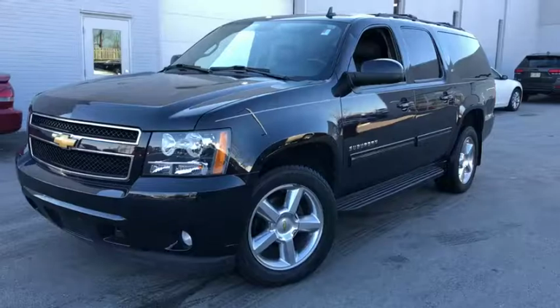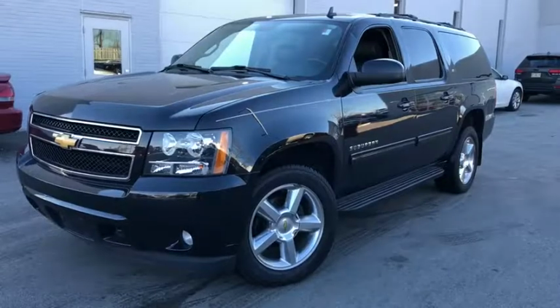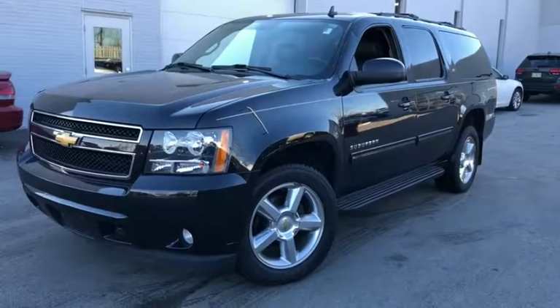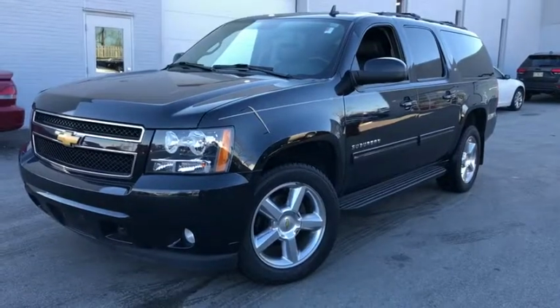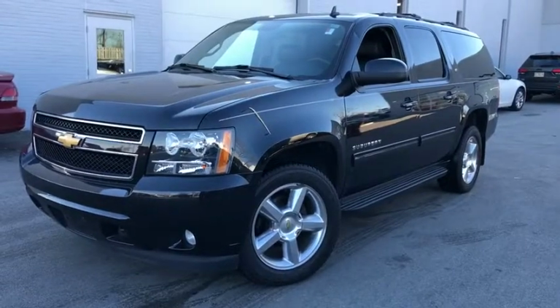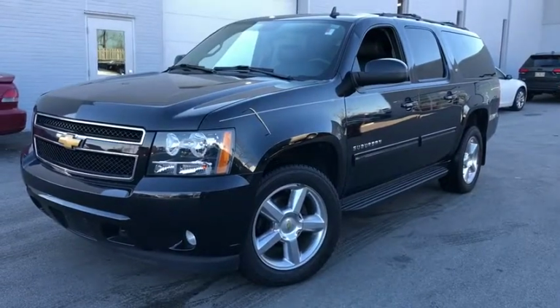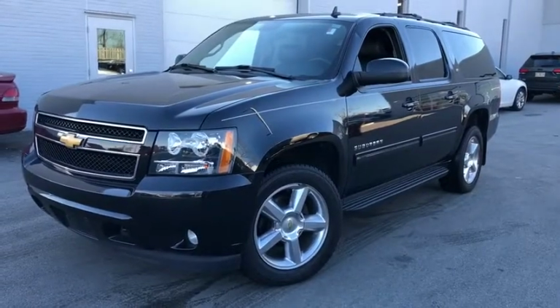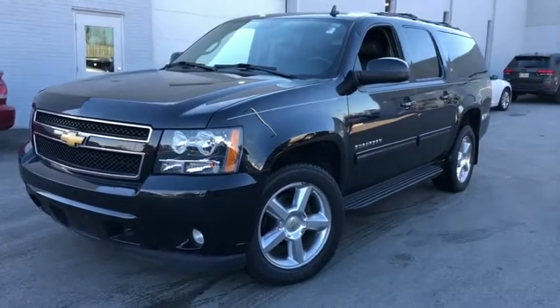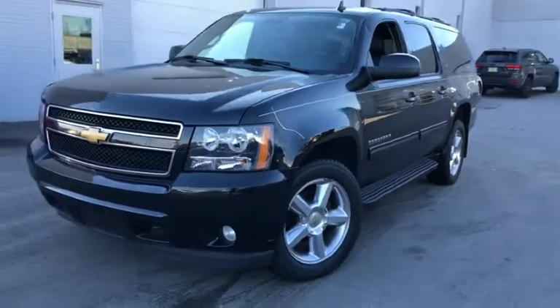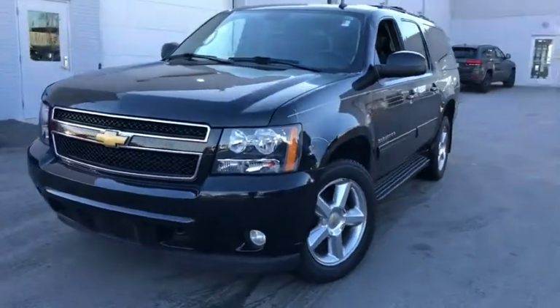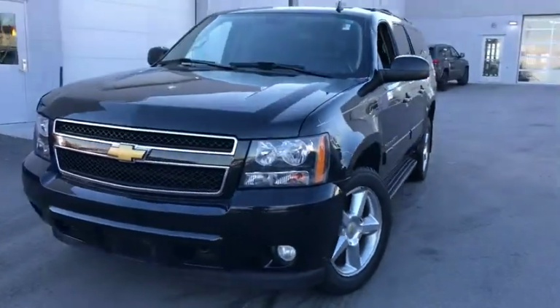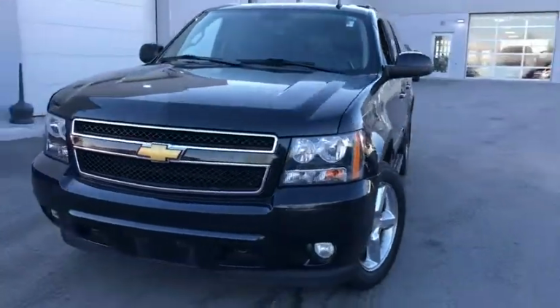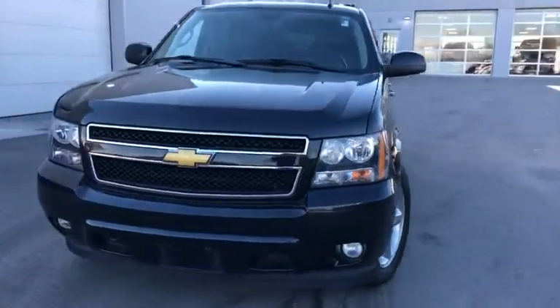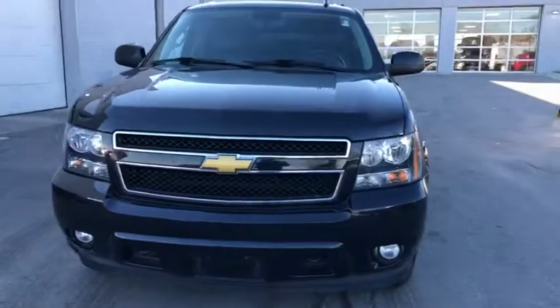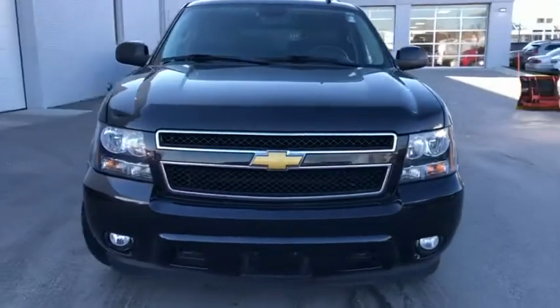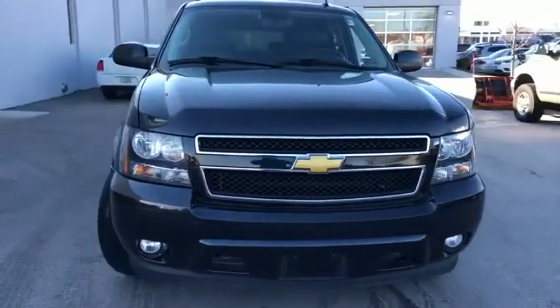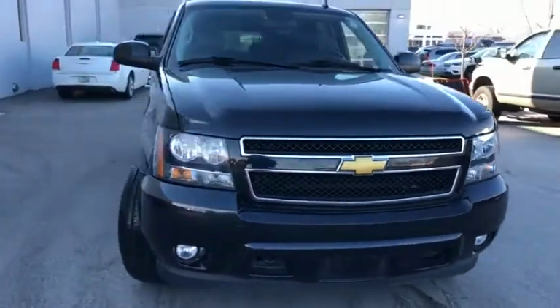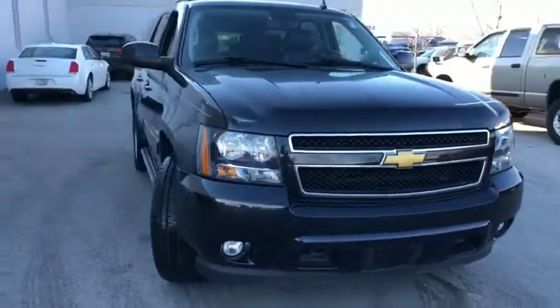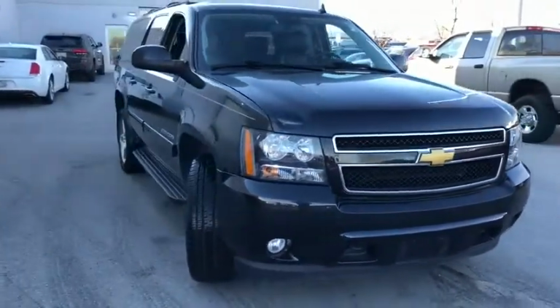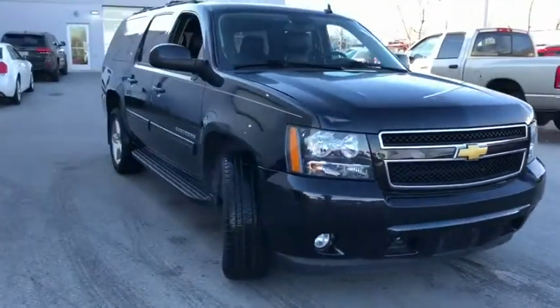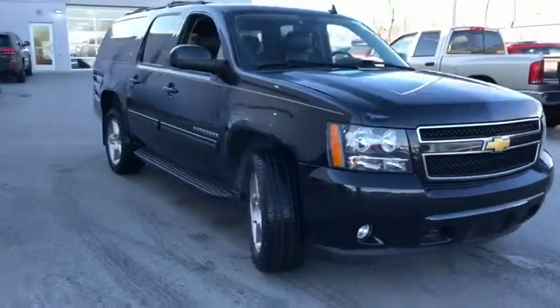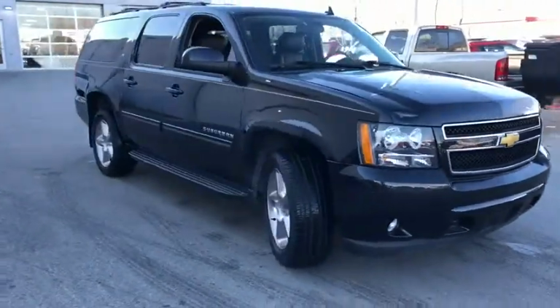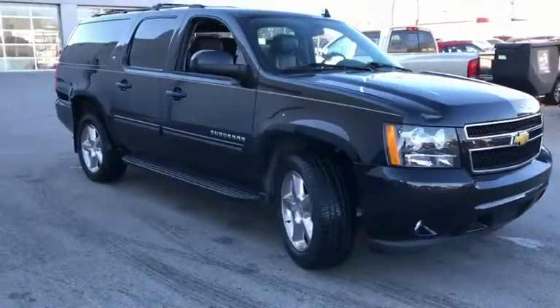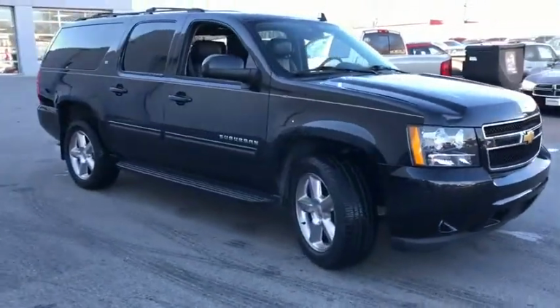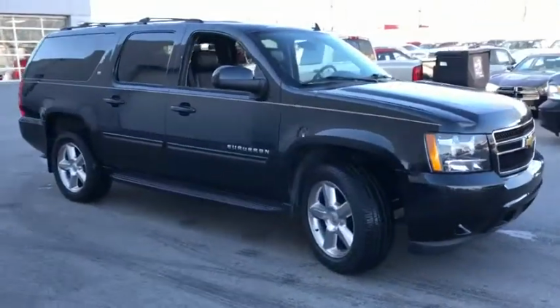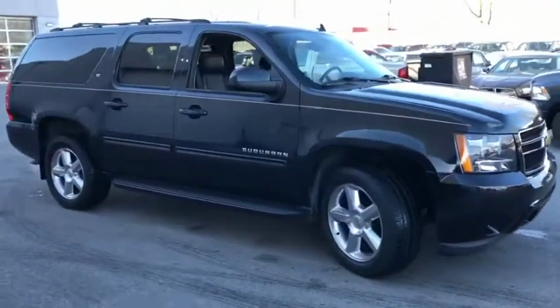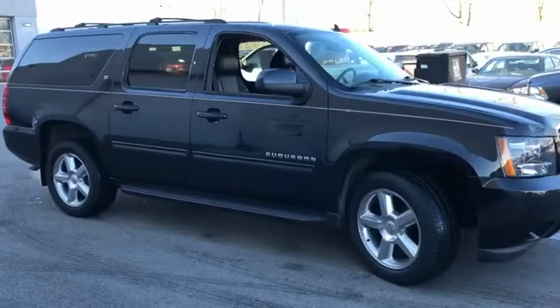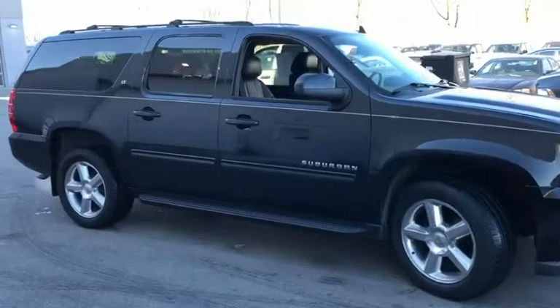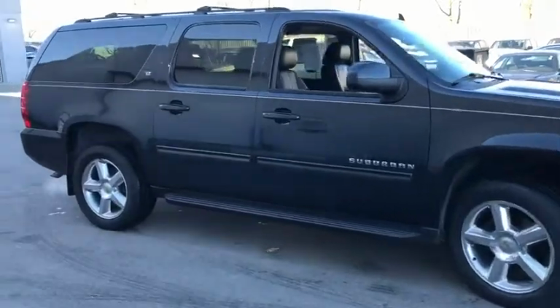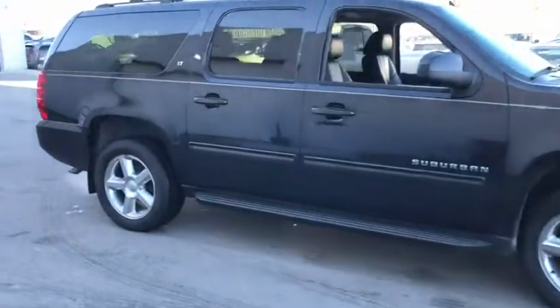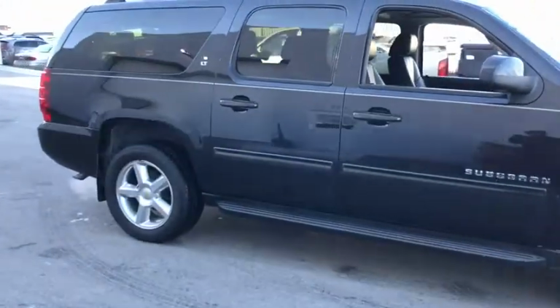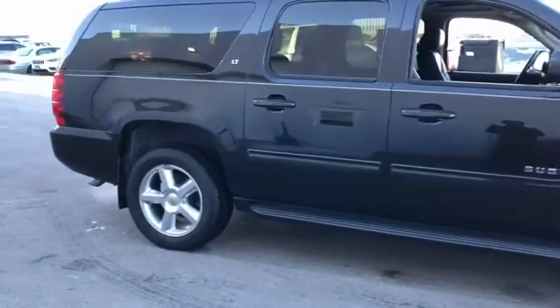The 2013 Chevrolet Suburban 1500. The Chevy Suburban 1500 hauls more passengers and cargo than anything in its segment — a fact not overlooked by those who need such convenience or capability.